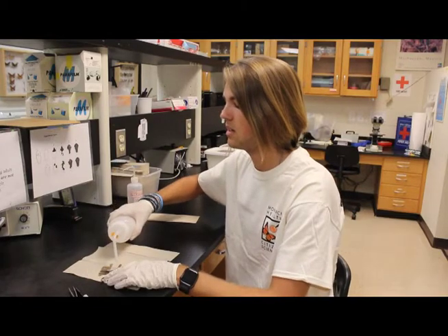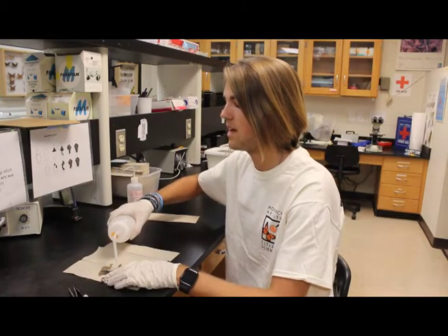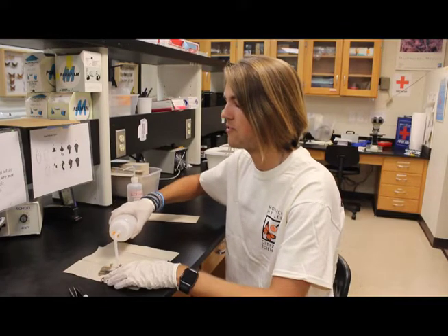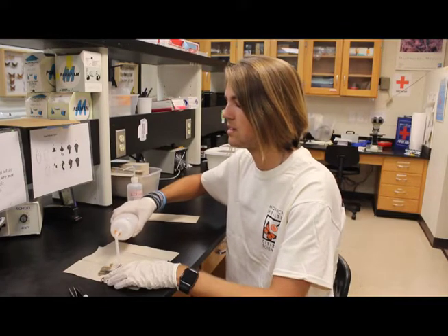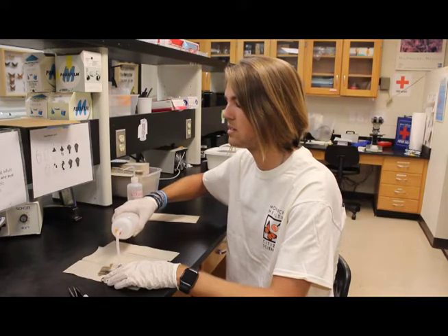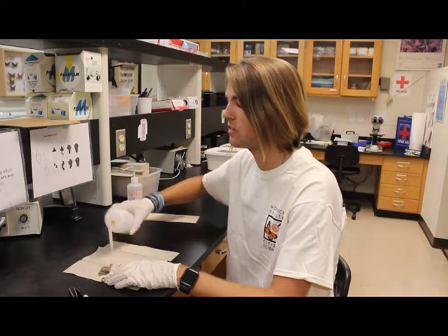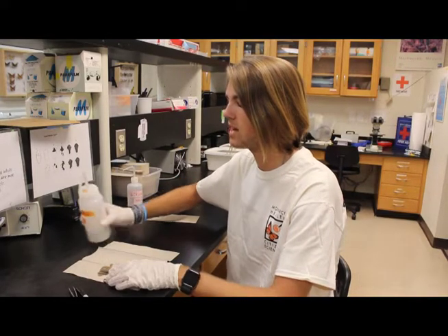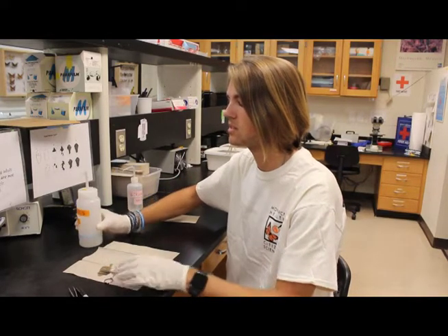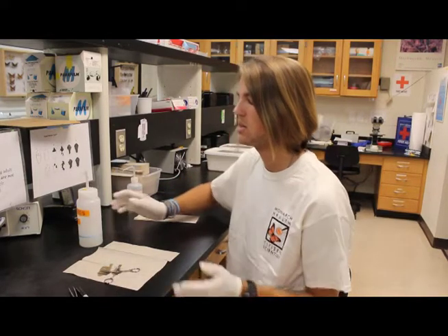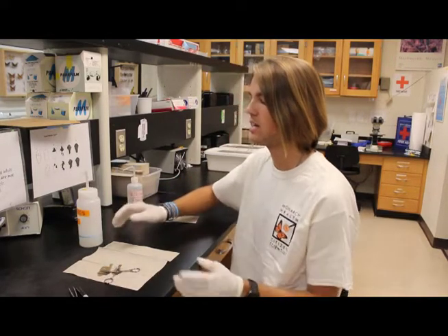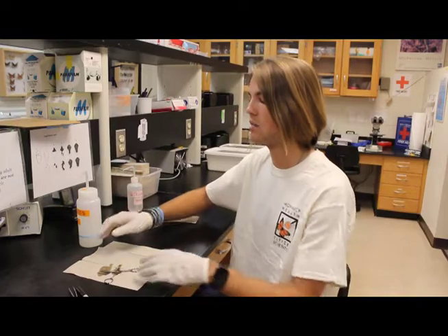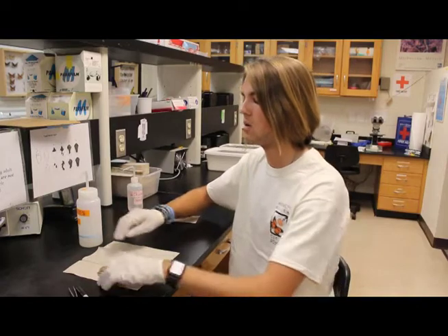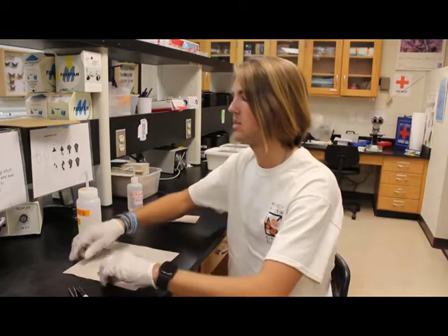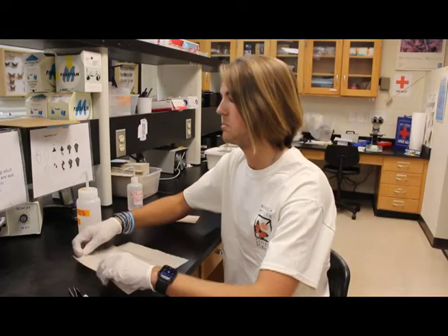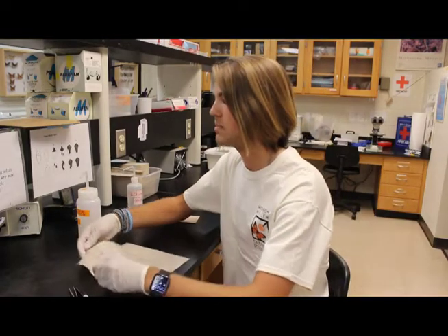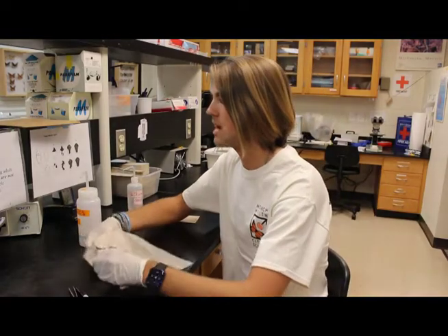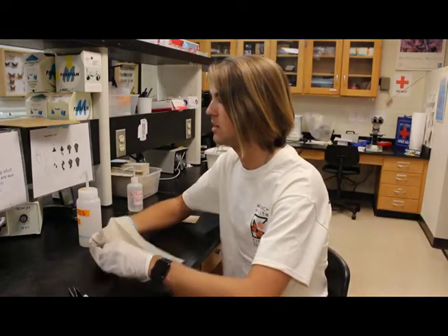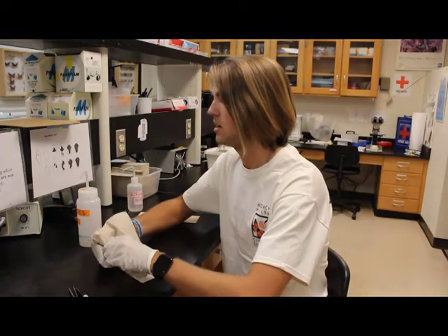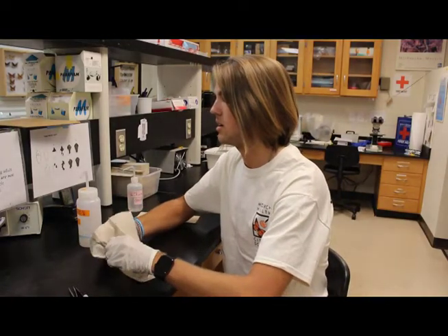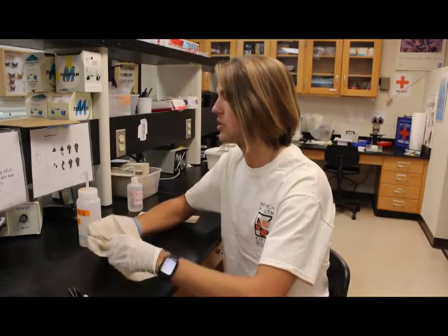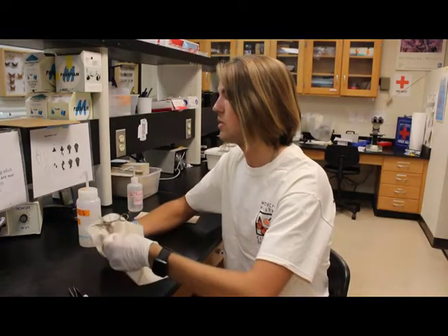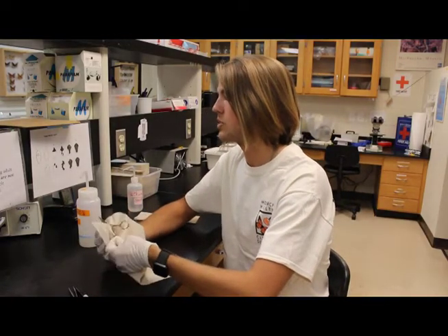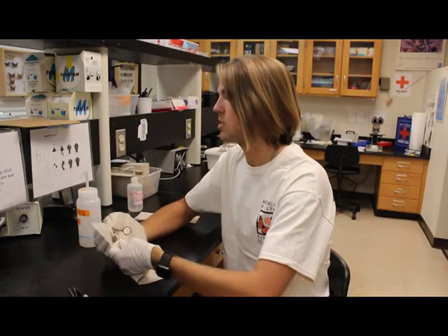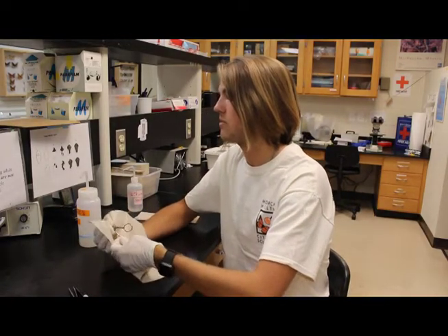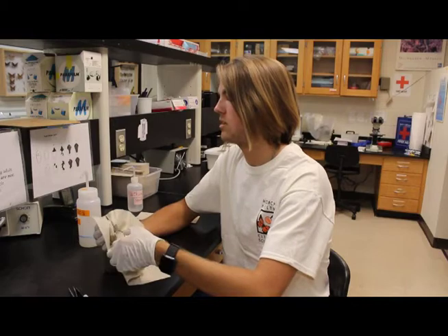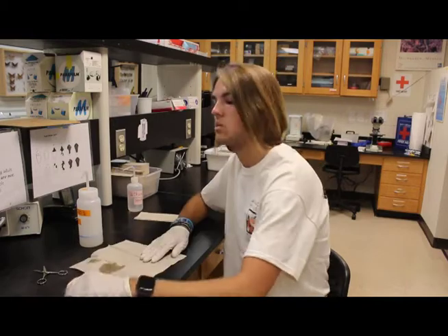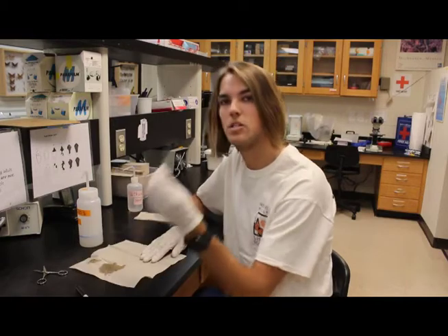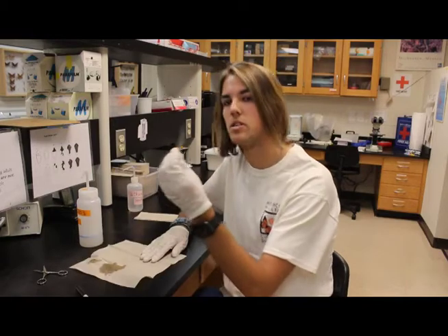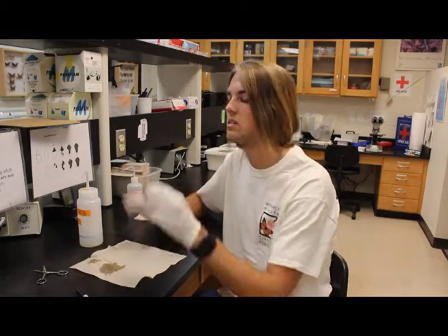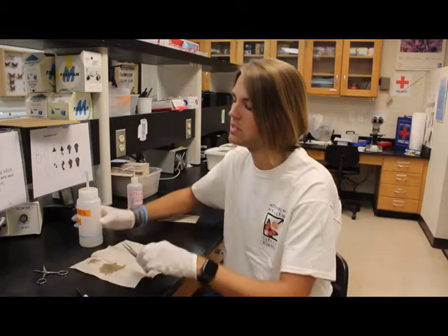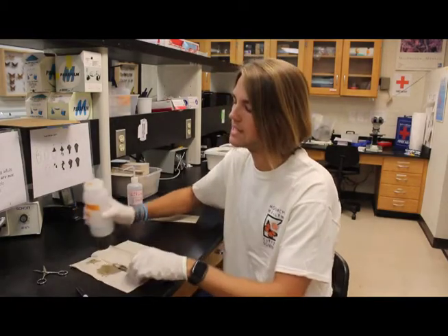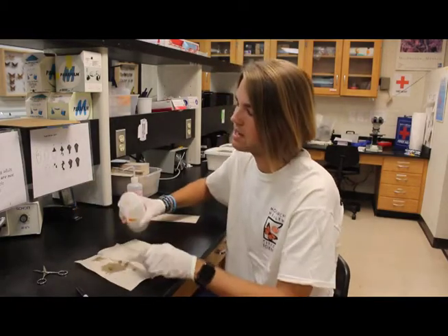After that sits for a few seconds, we'll take our paper towel, wipe it down, and make sure all the bleach comes off. Then we take our tweezers and do the exact same thing.